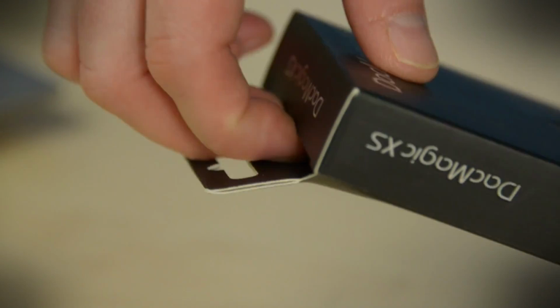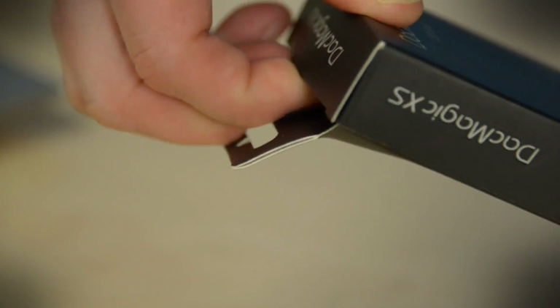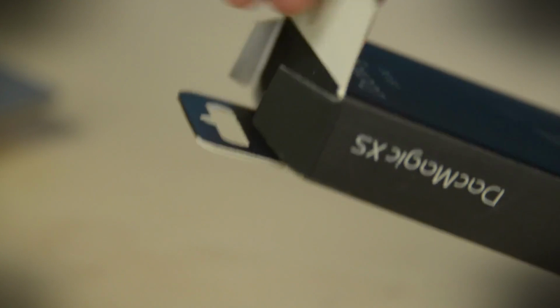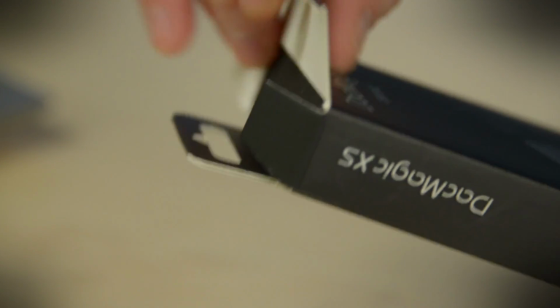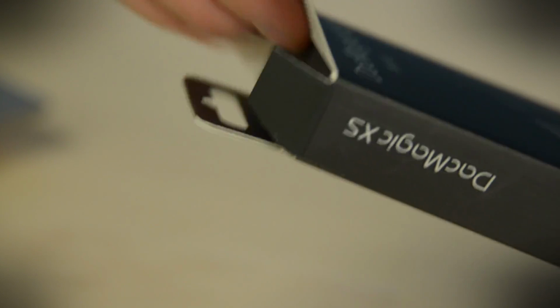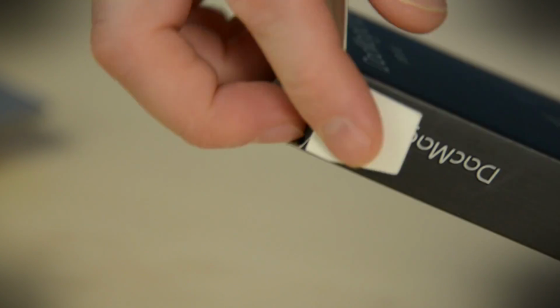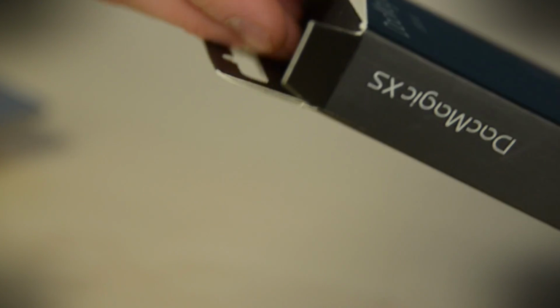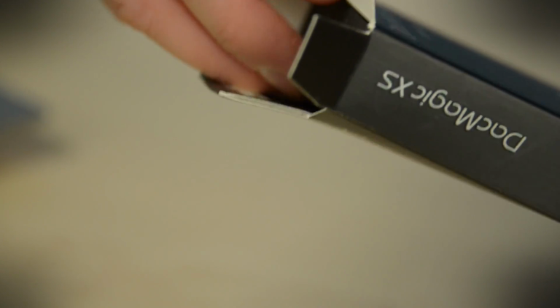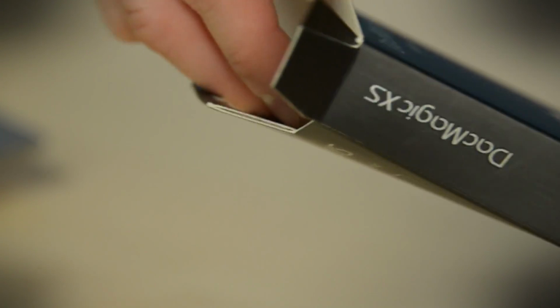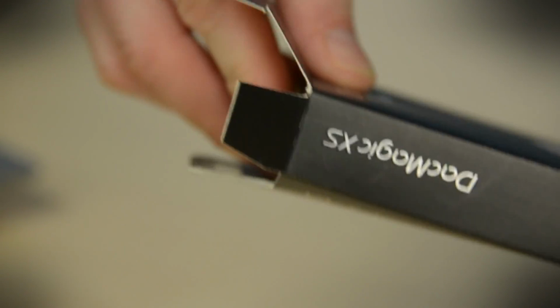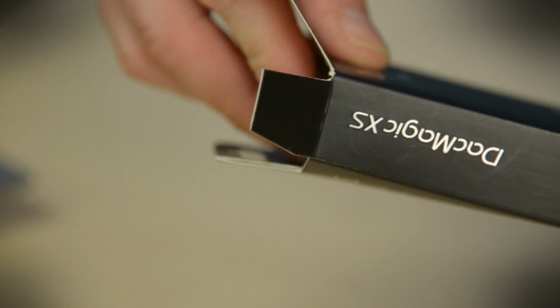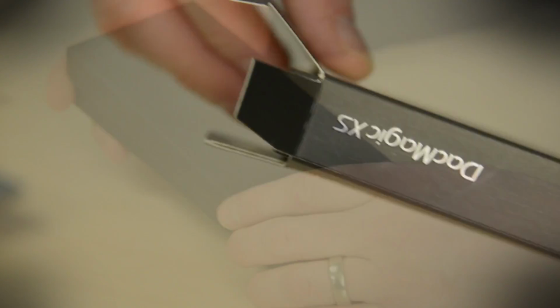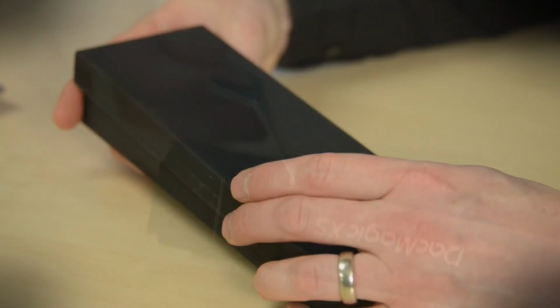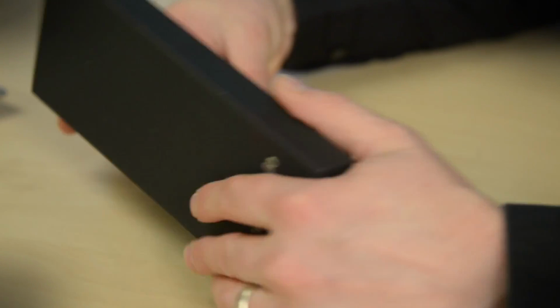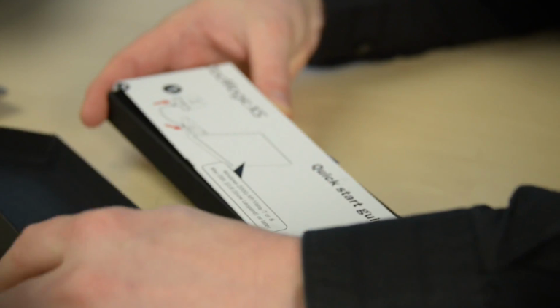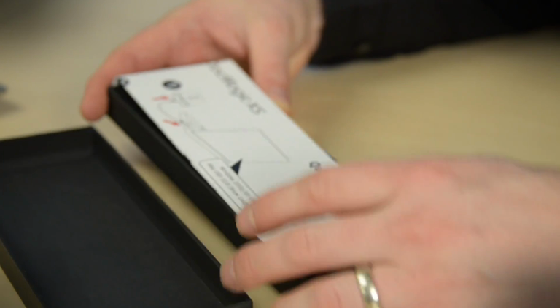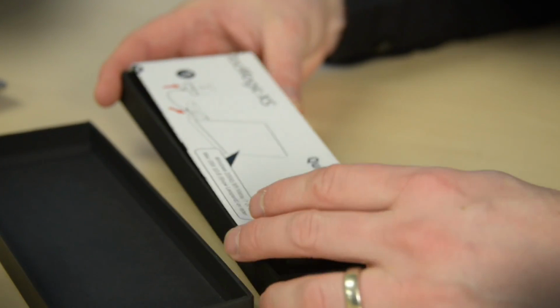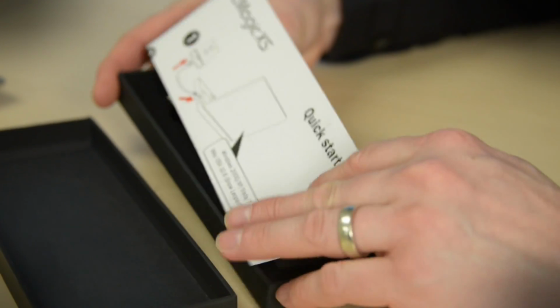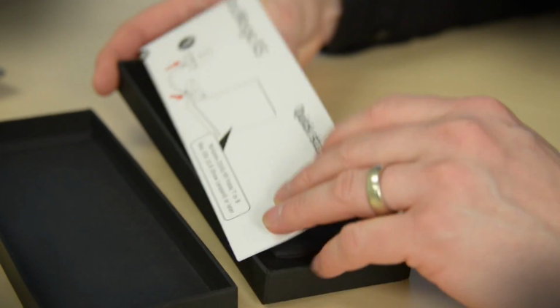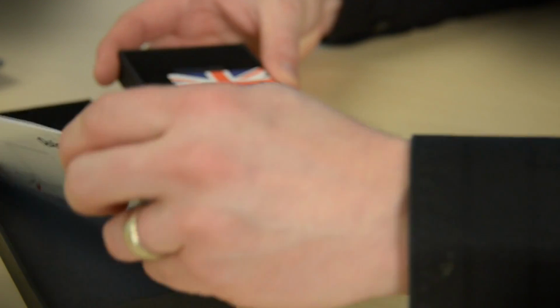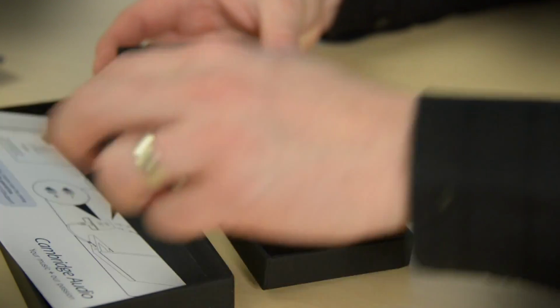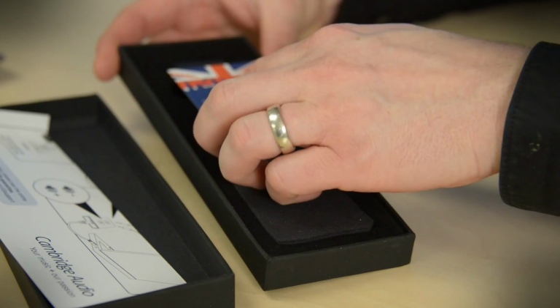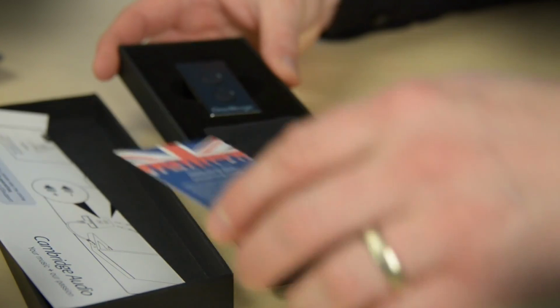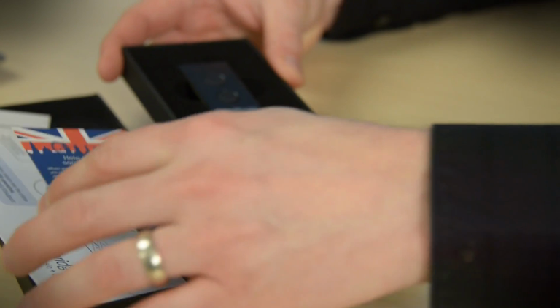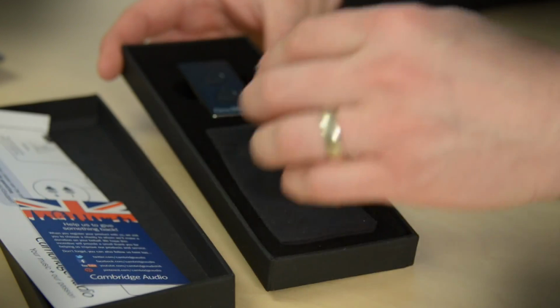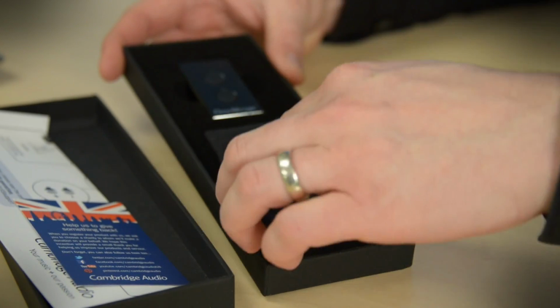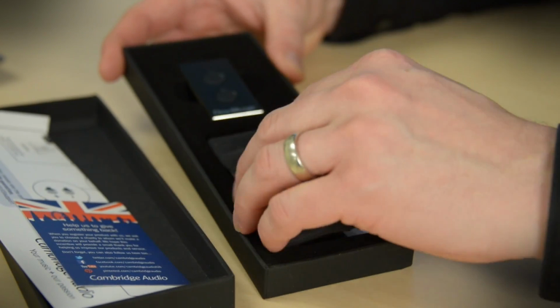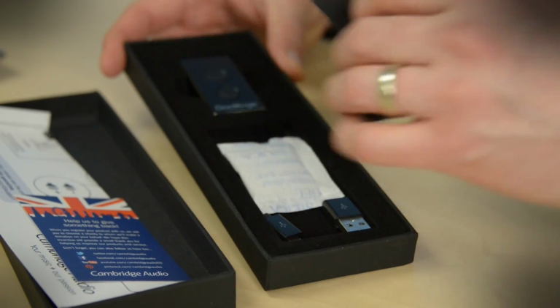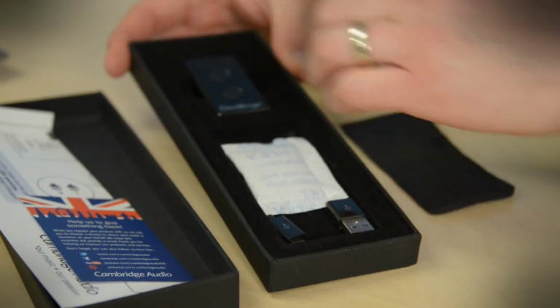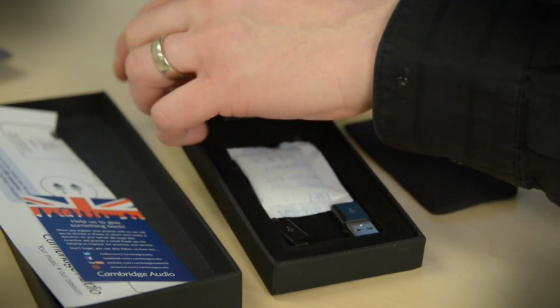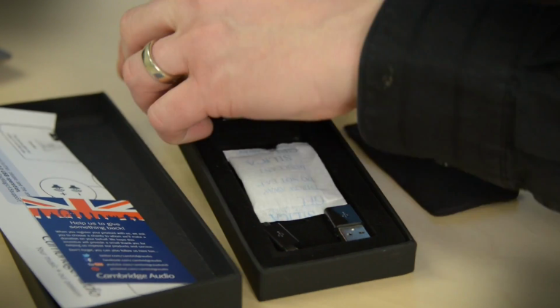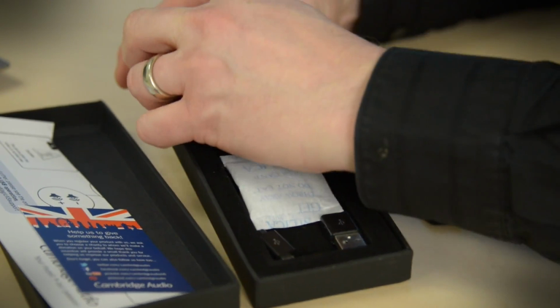There are other USB DACs on the market — they're pretty popular. The Dragonfly comes to mind. But the thing about those is that they don't have any amplification on board; you've got to connect them to a pair of speakers. This, on the other hand, has amplification built right in.